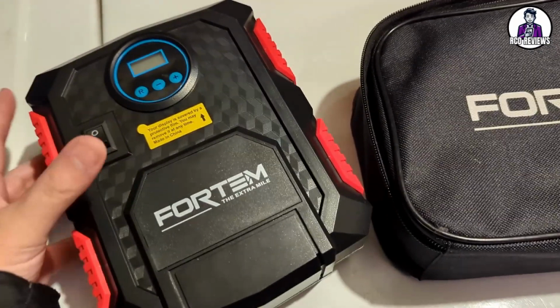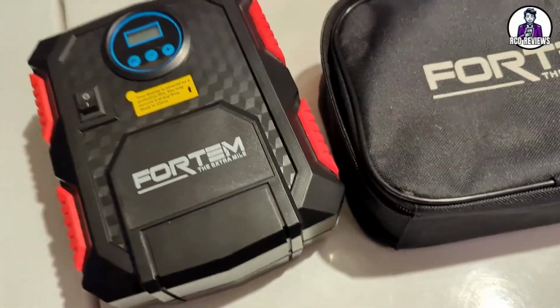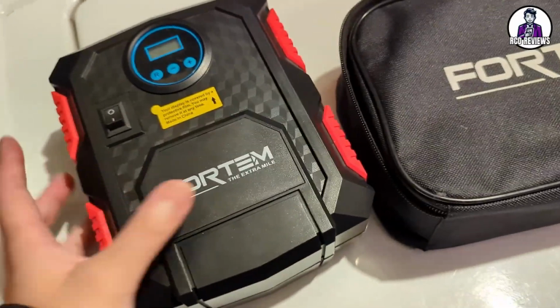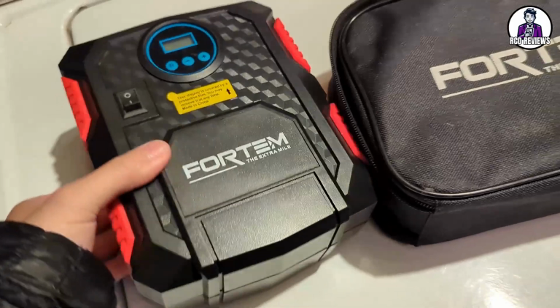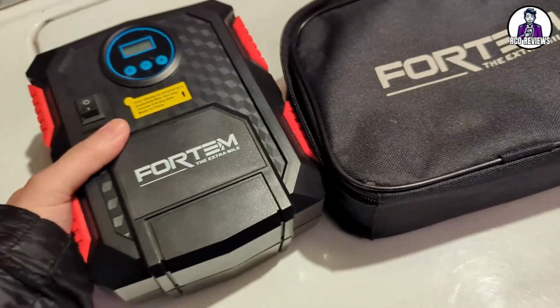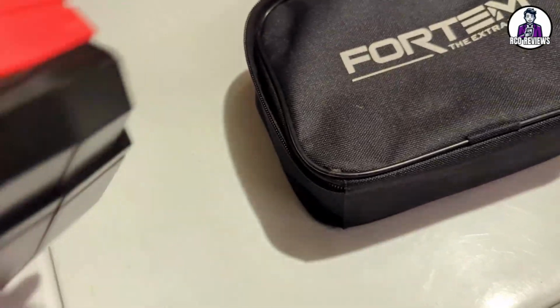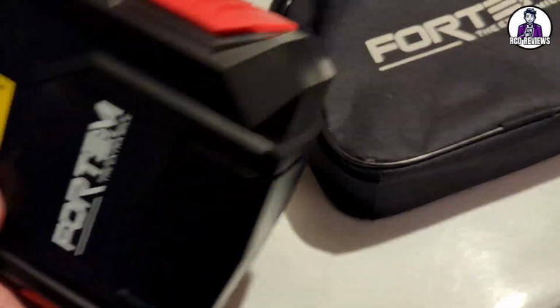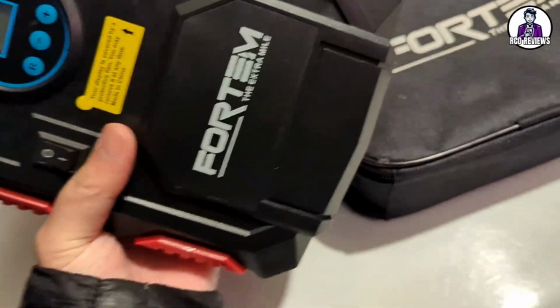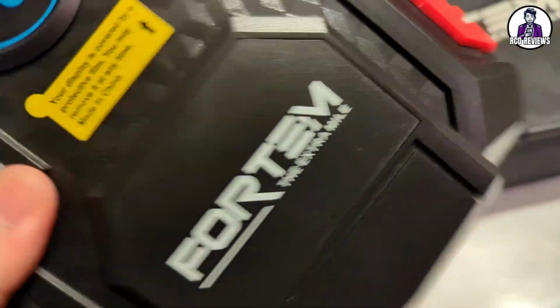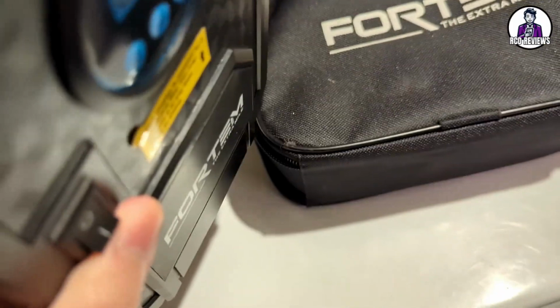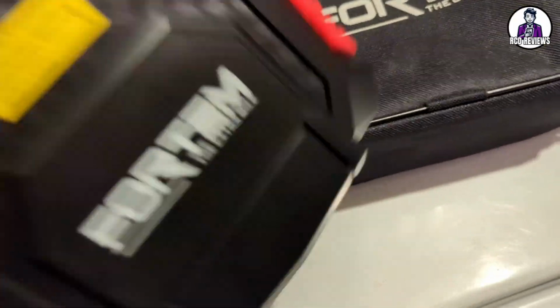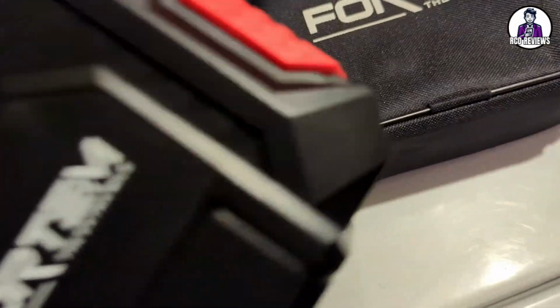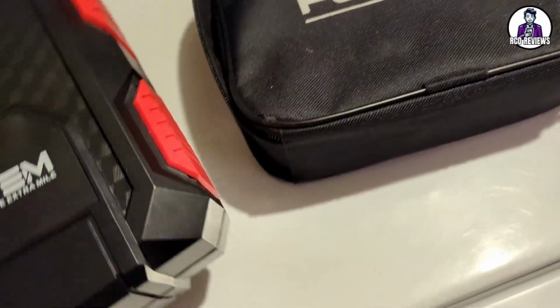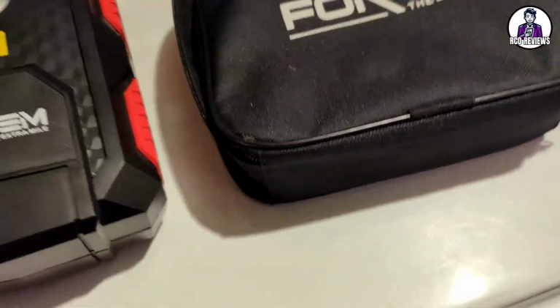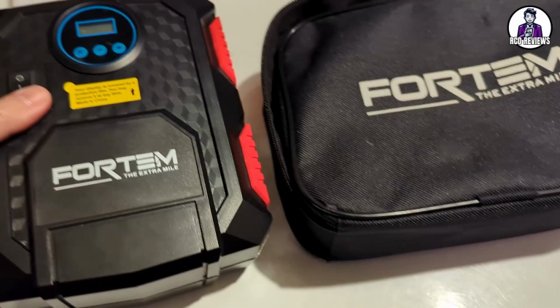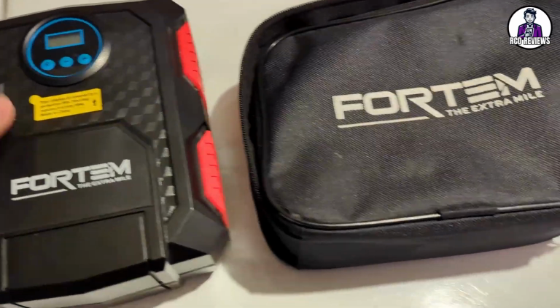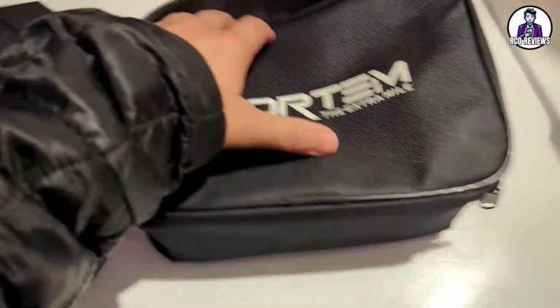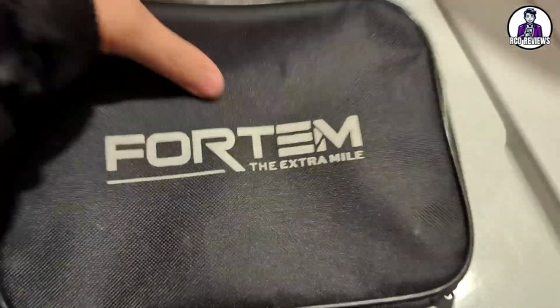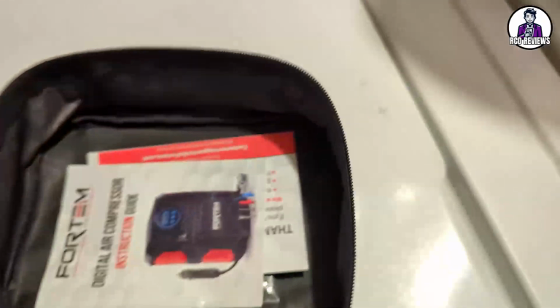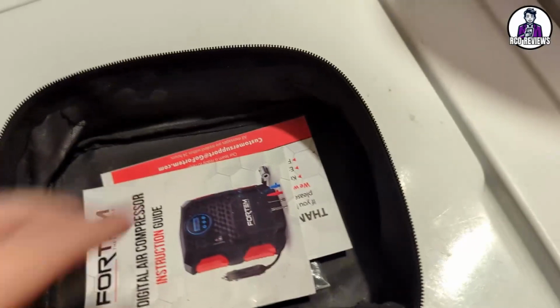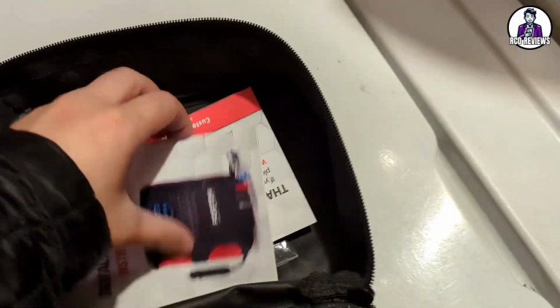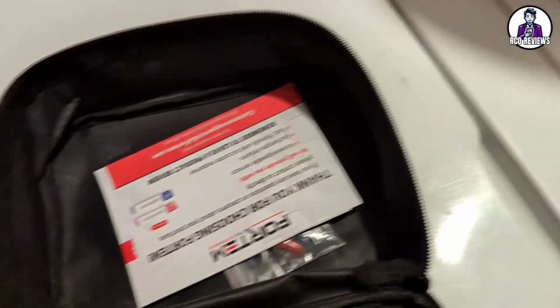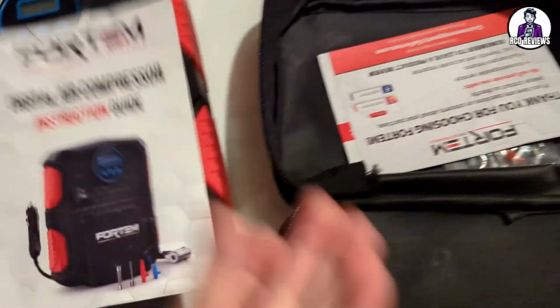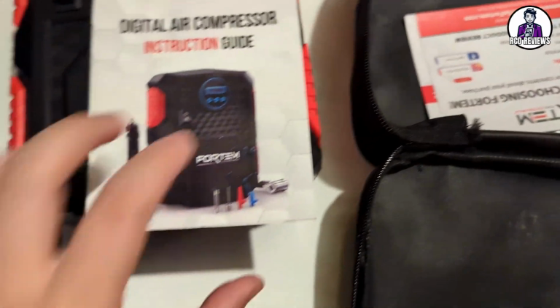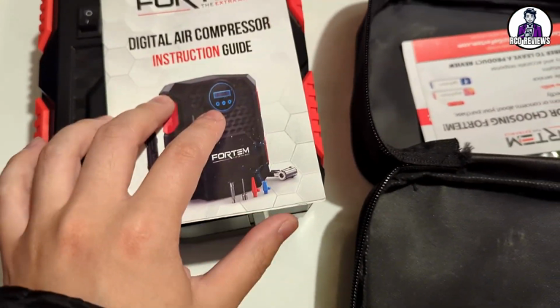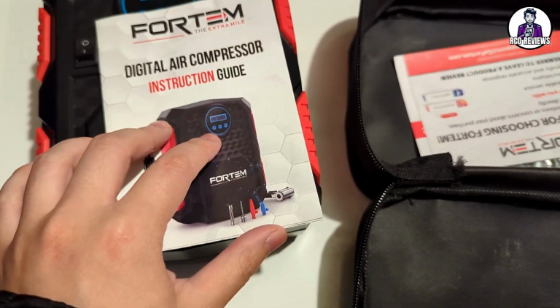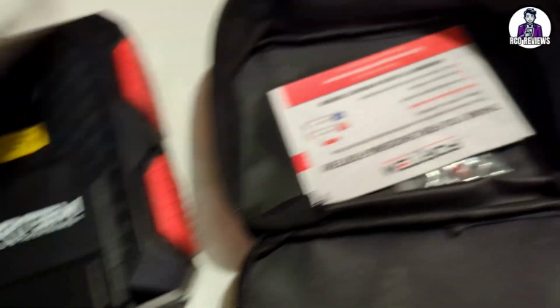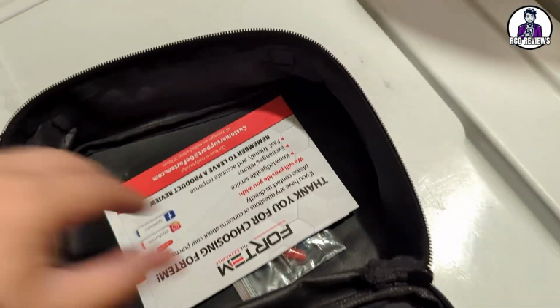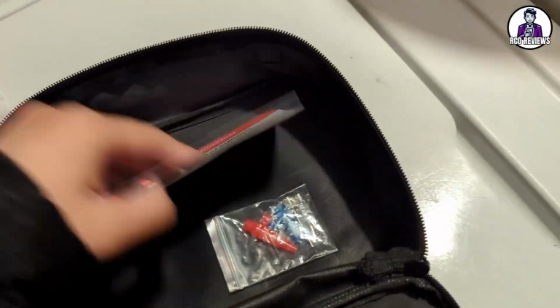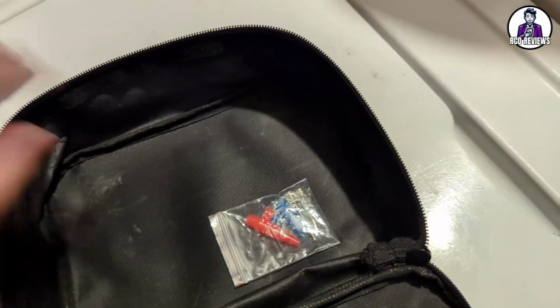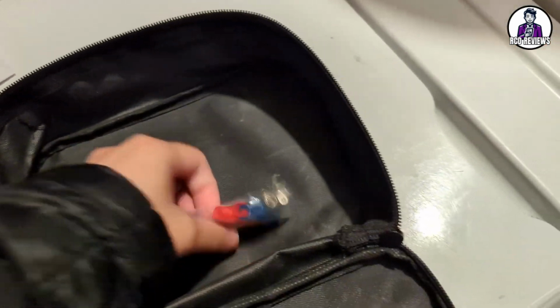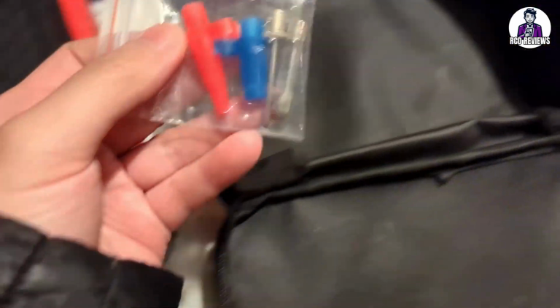It's a bit of a big item — not the smallest and a little bit heavy — but it does come in this little packaging right here. With it you get a booklet, an air compressor guide, and some of the bits.